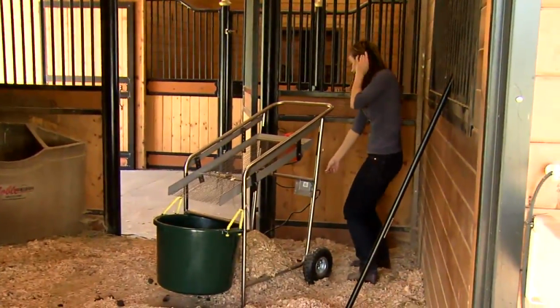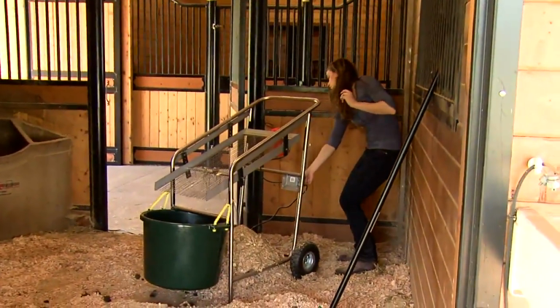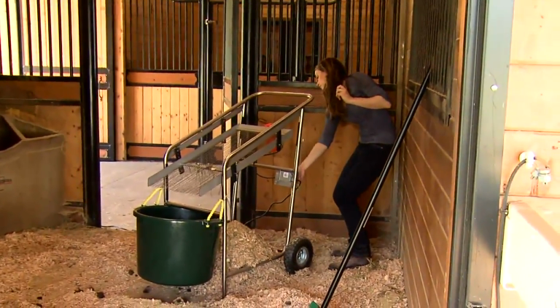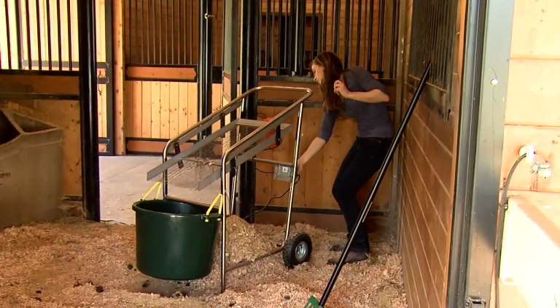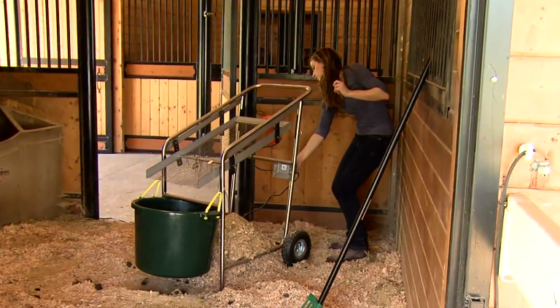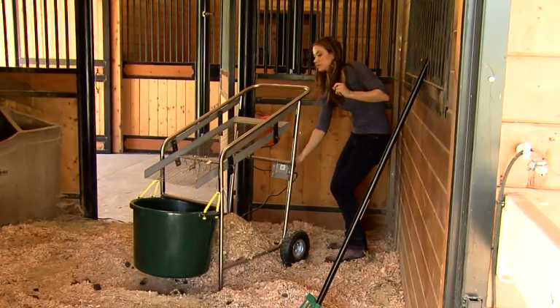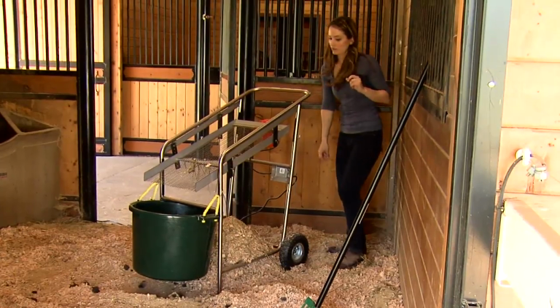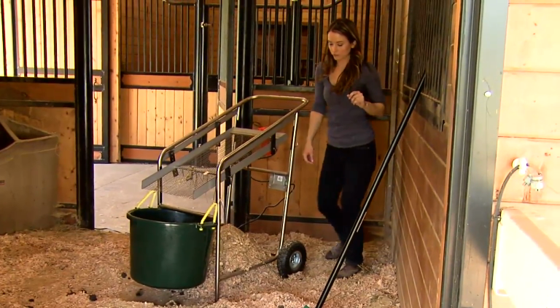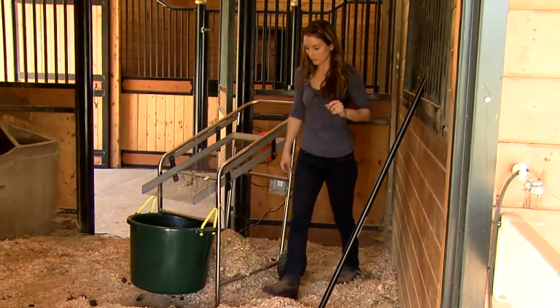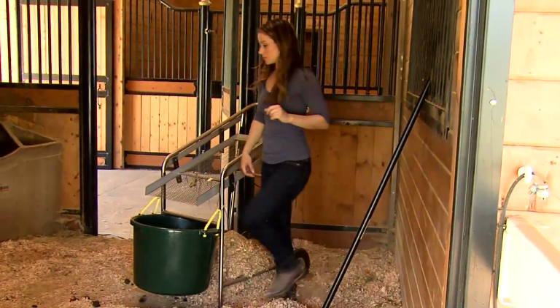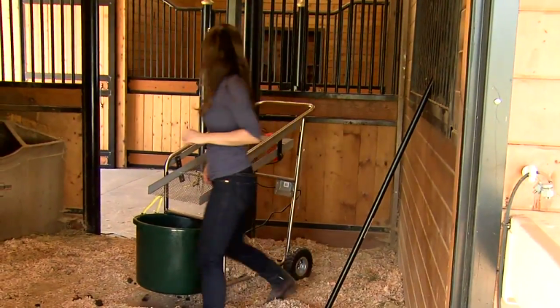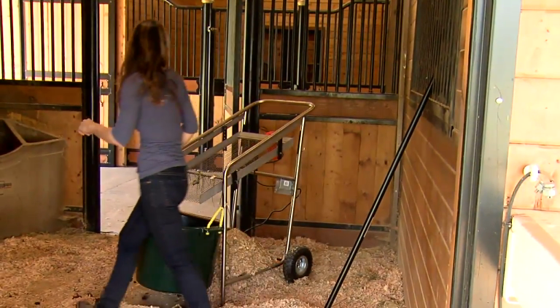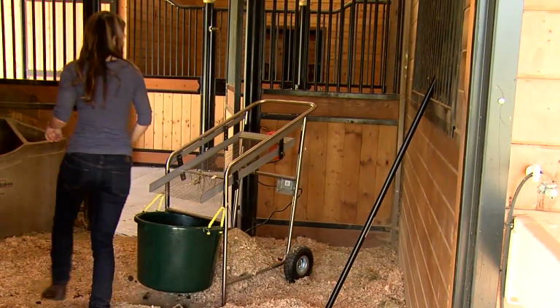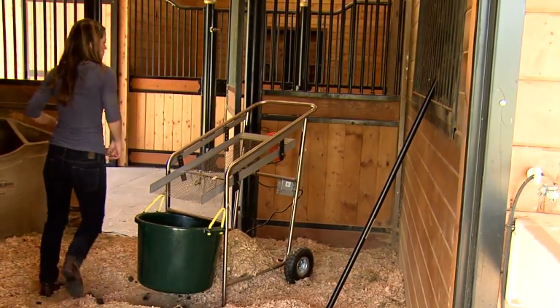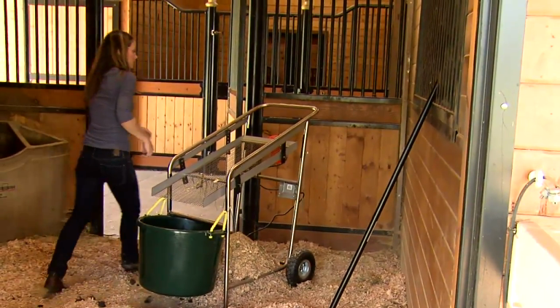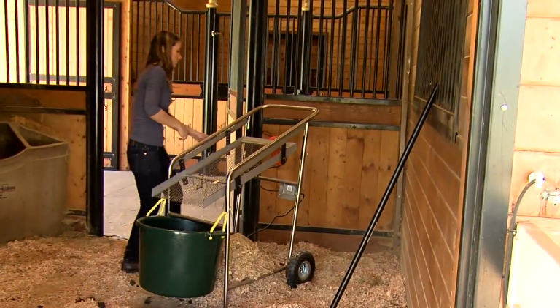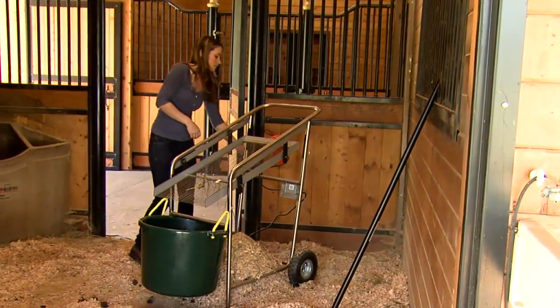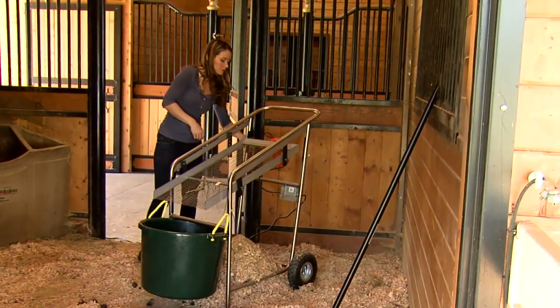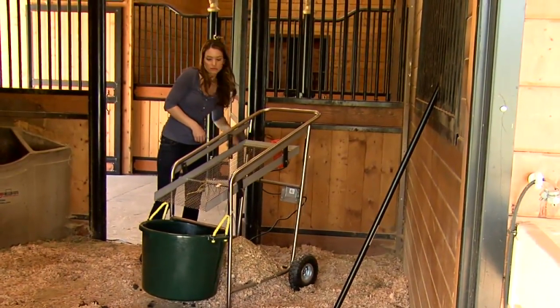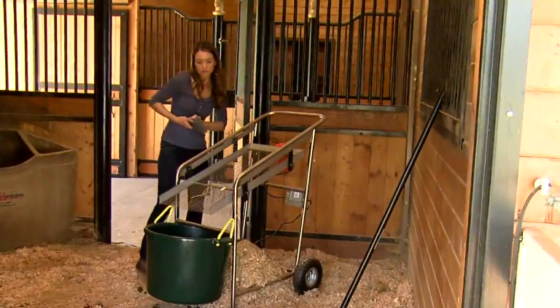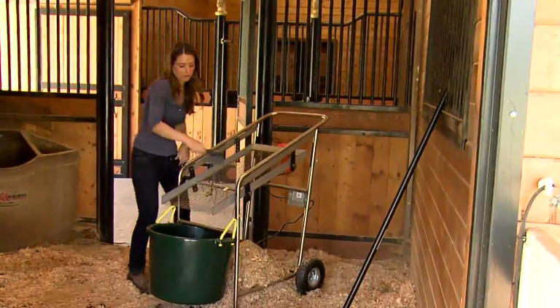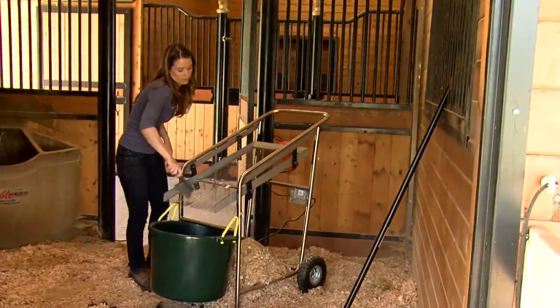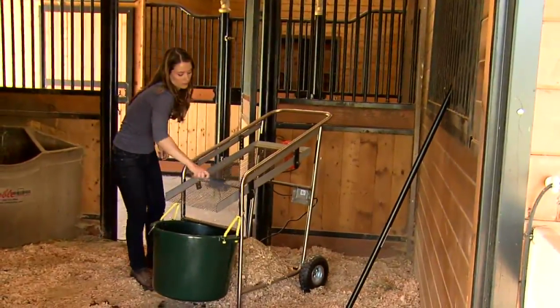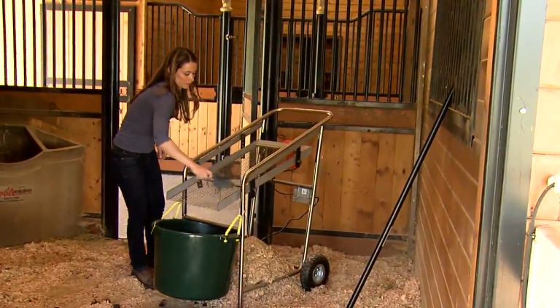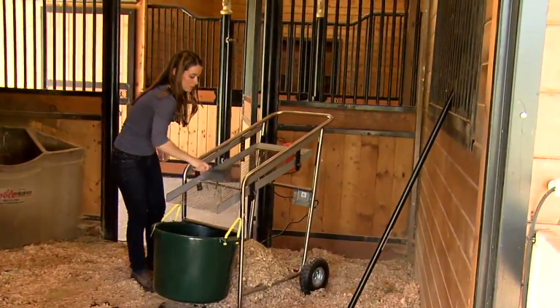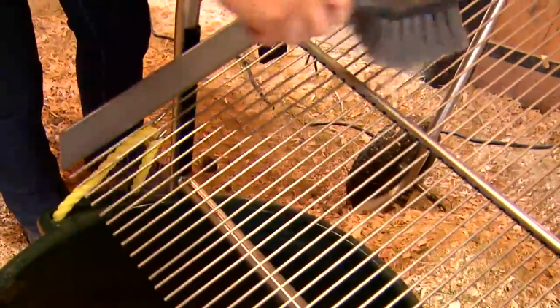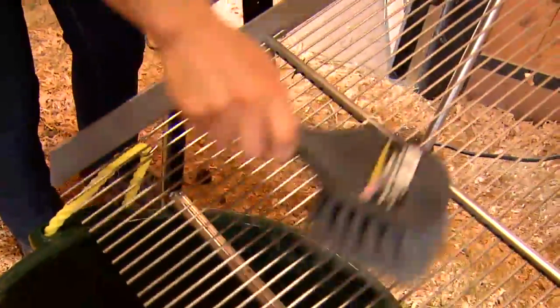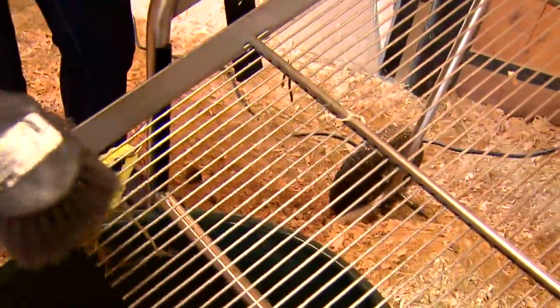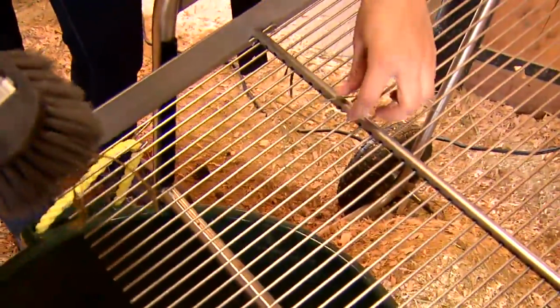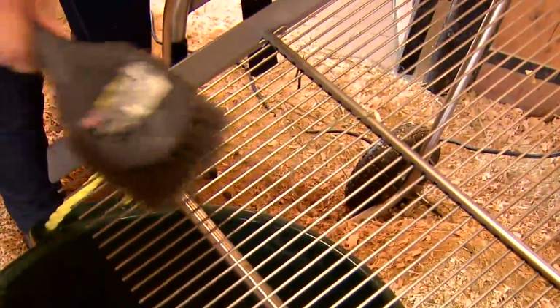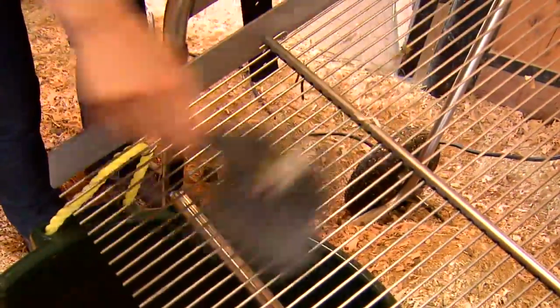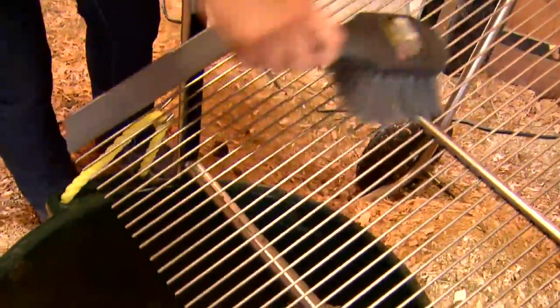Stahl Gem's patented bedding sifter is narrow enough to fit through any door and at just 52 pounds, it's light enough for anyone to use. It's made of durable, rust-proof stainless steel for years of use.